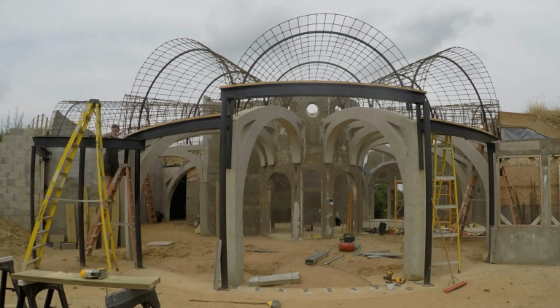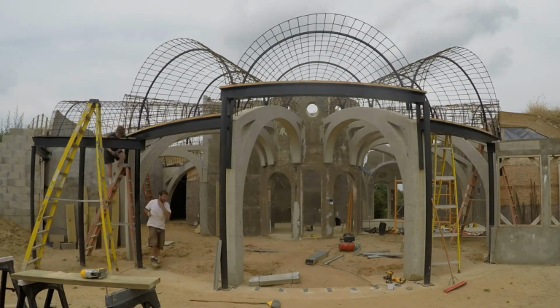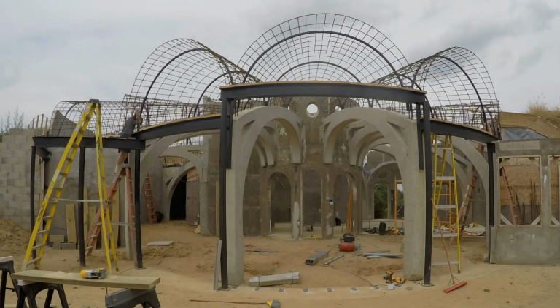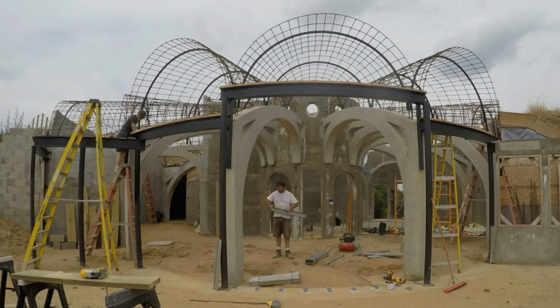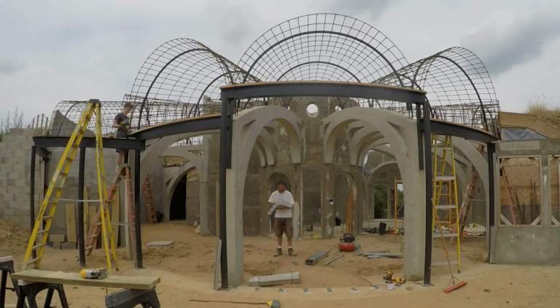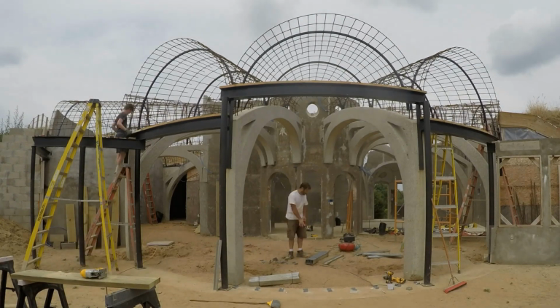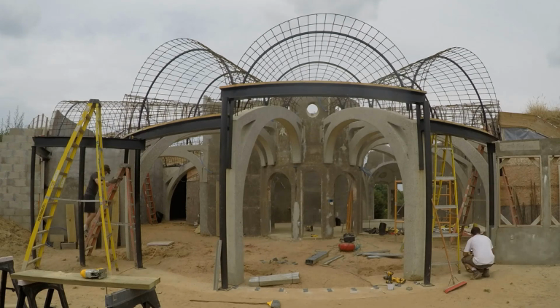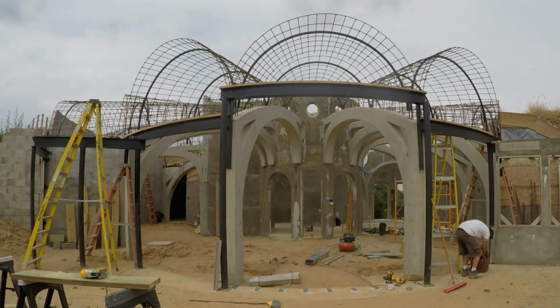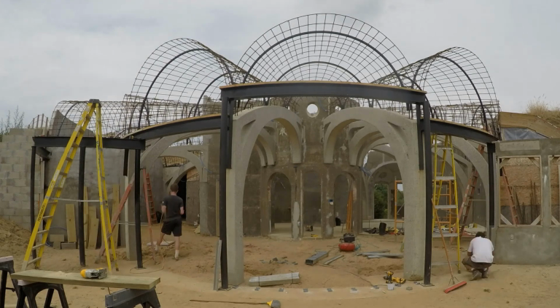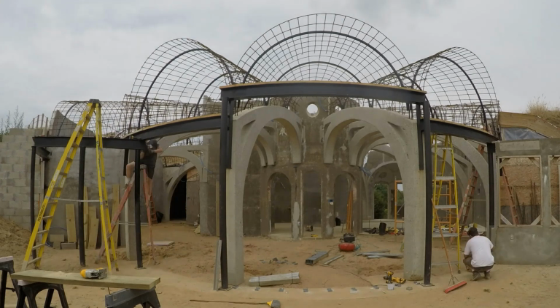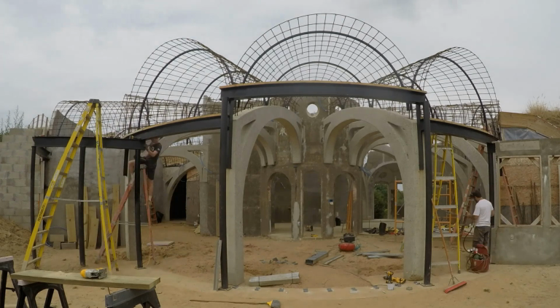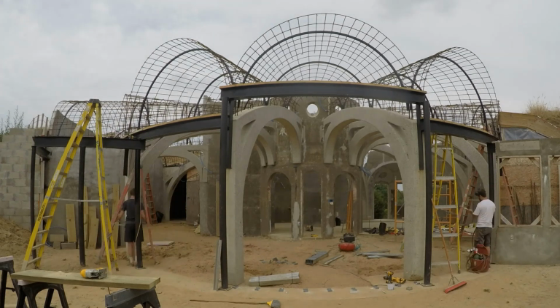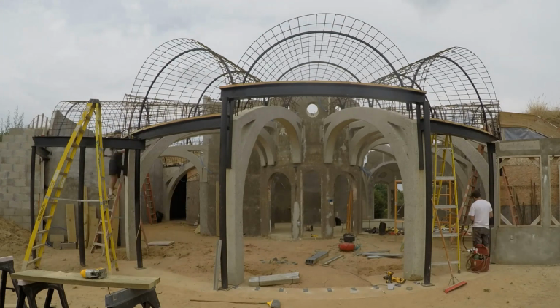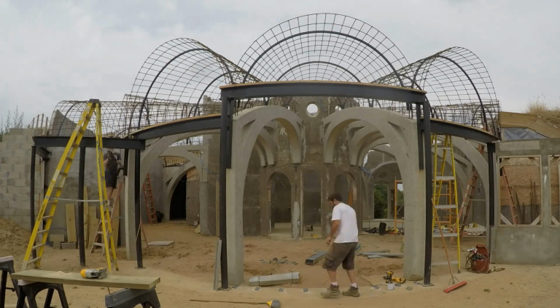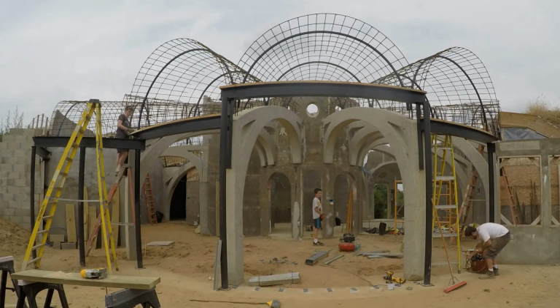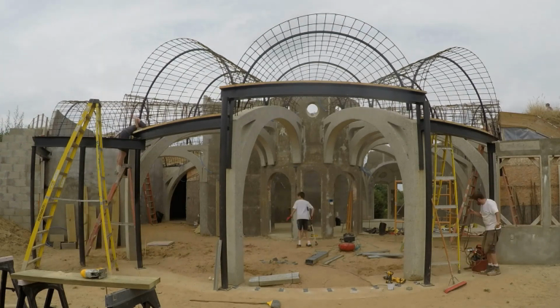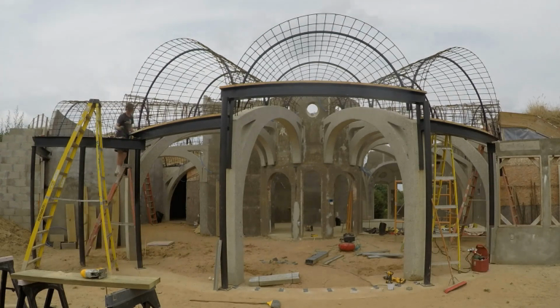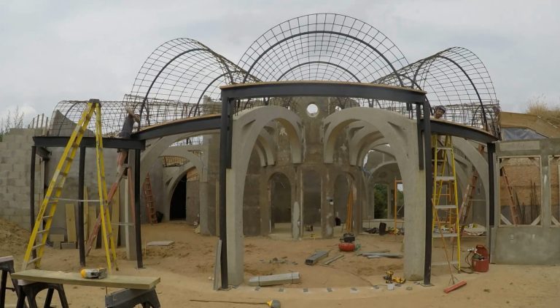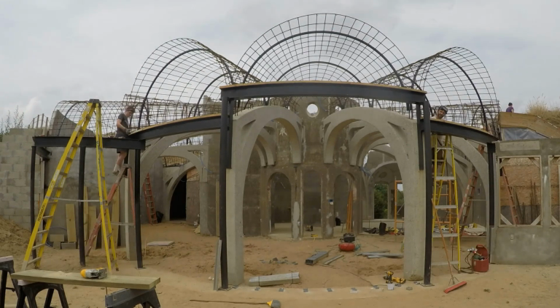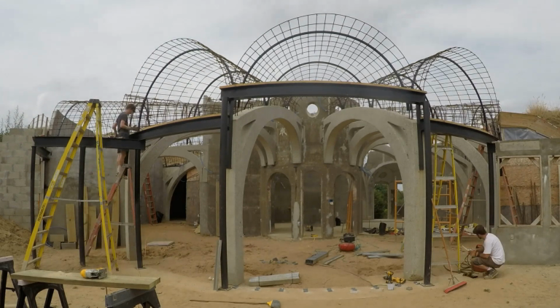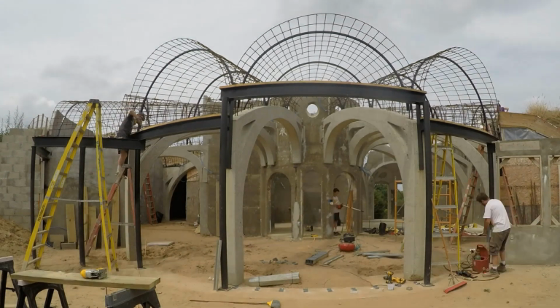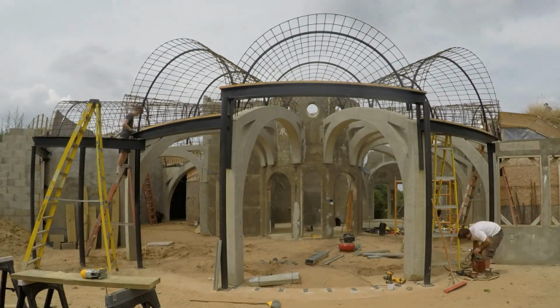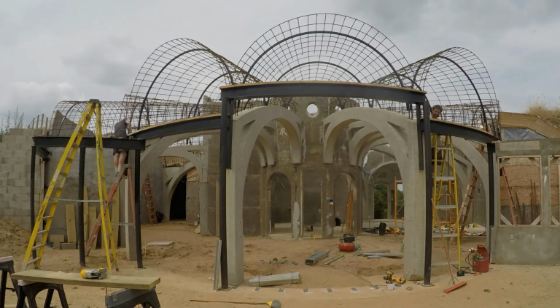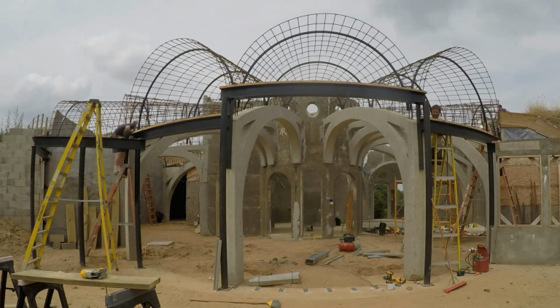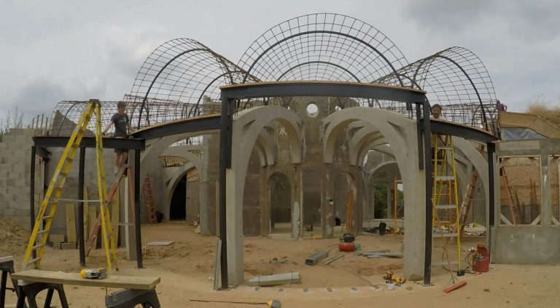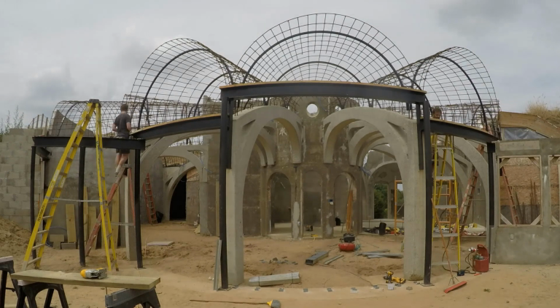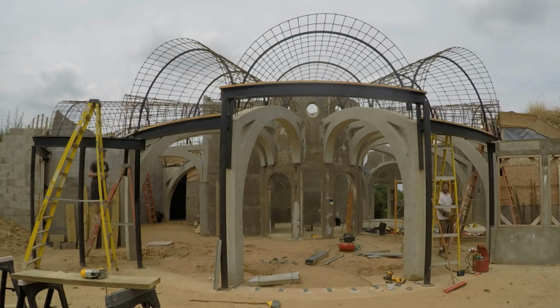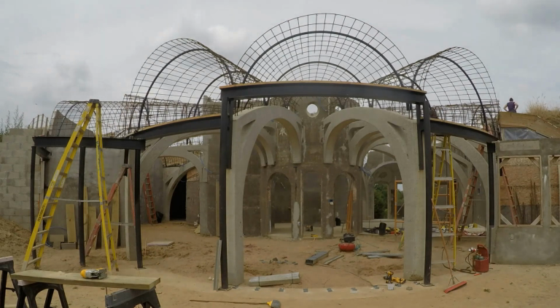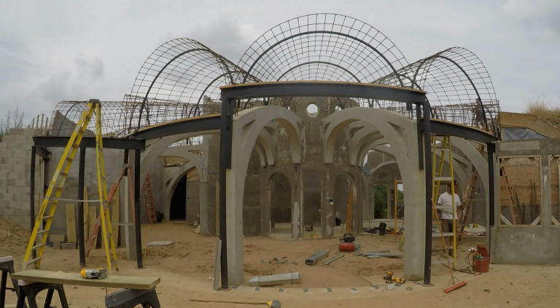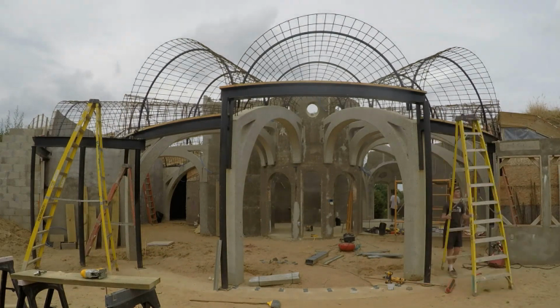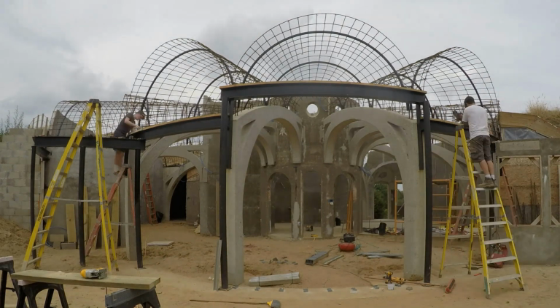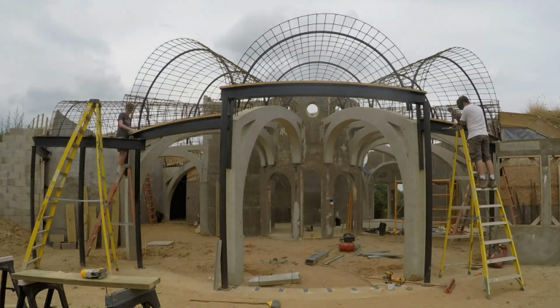Later we'll come back and also insulate between the steel studs. Brody is bolting wood to the tops of the steel I-beams and I'm using a cutting torch to make some extra bolt holes on that last I-beam. You'll see what that's all for later.